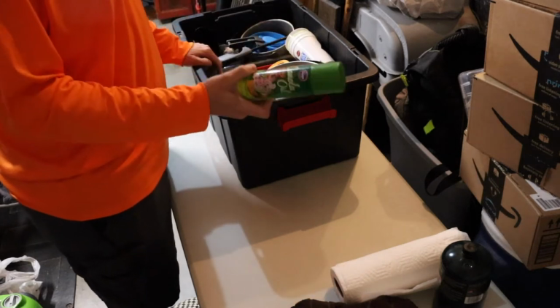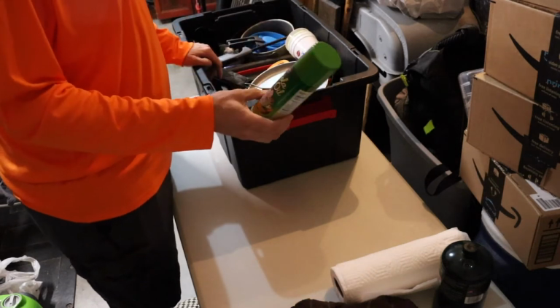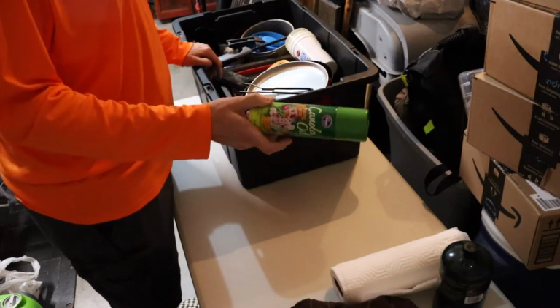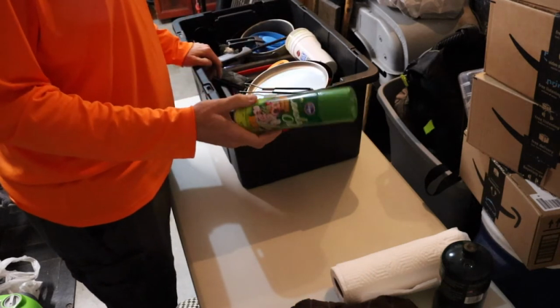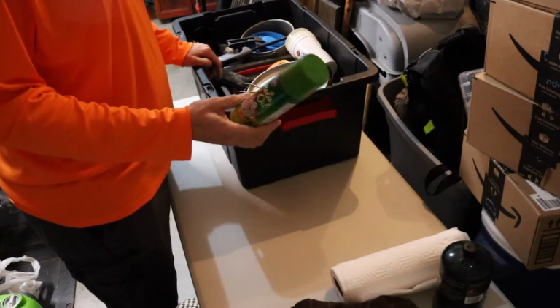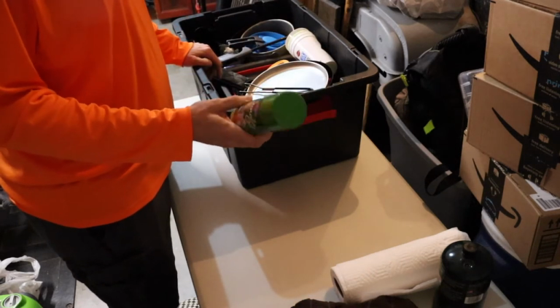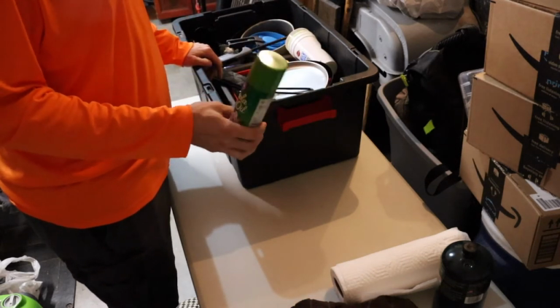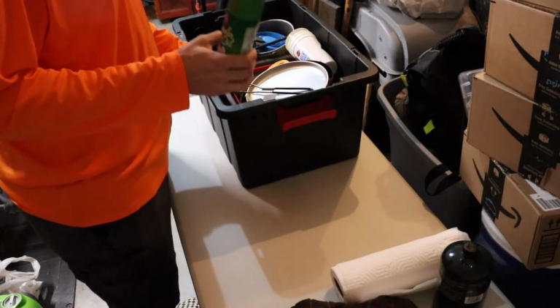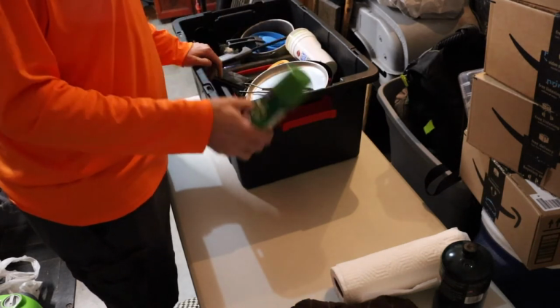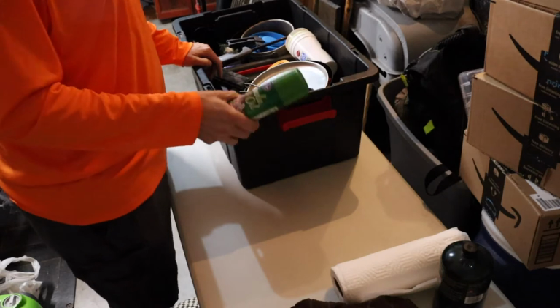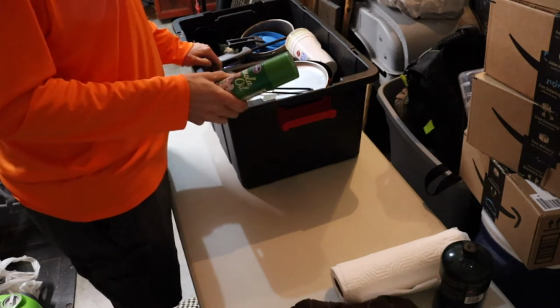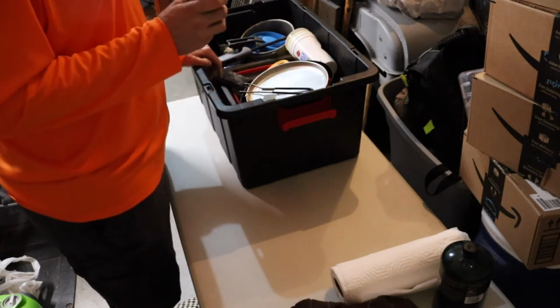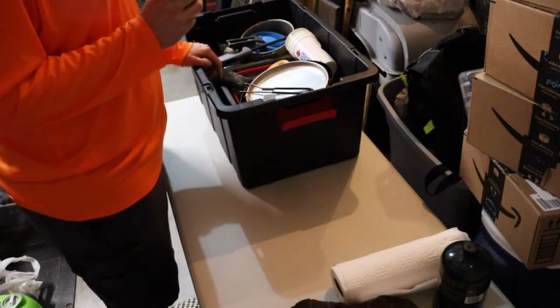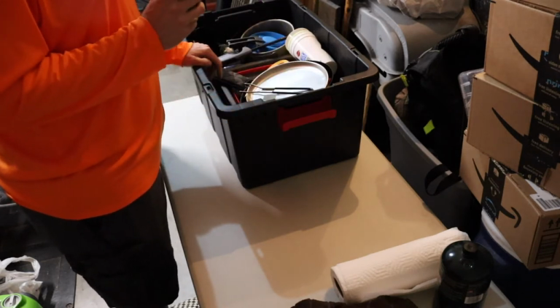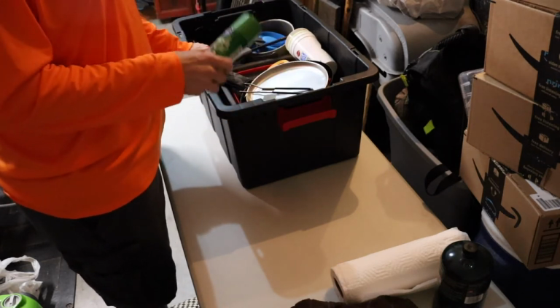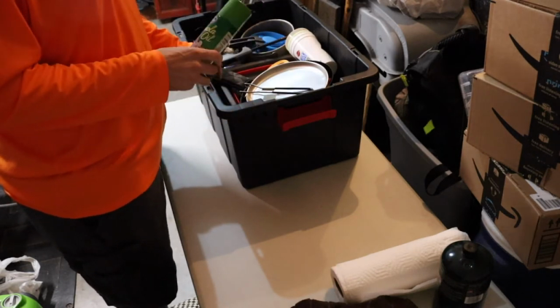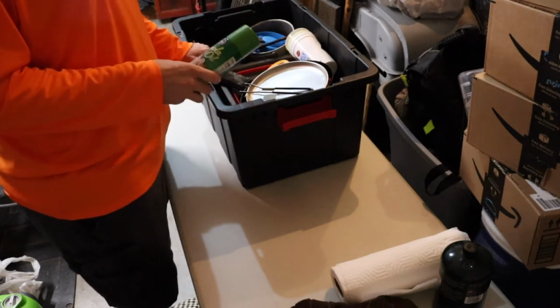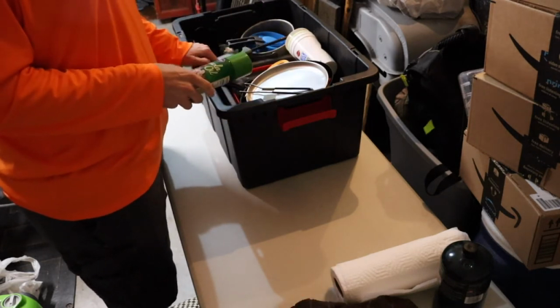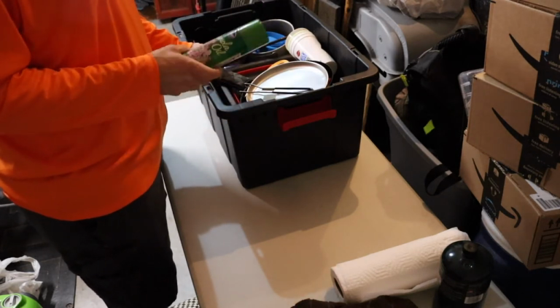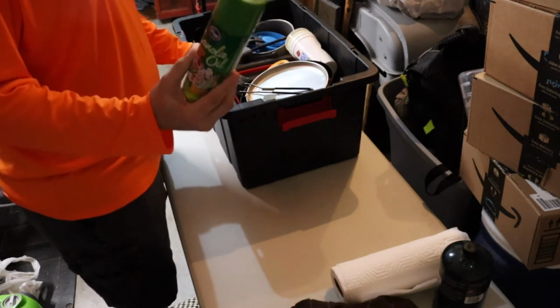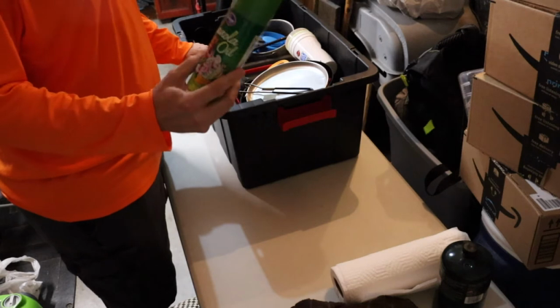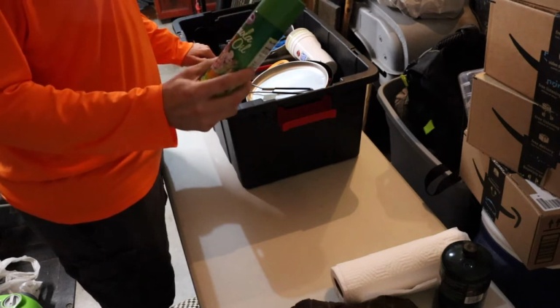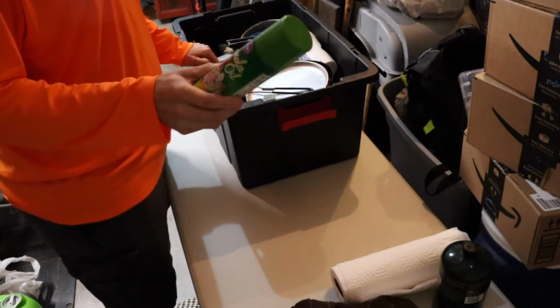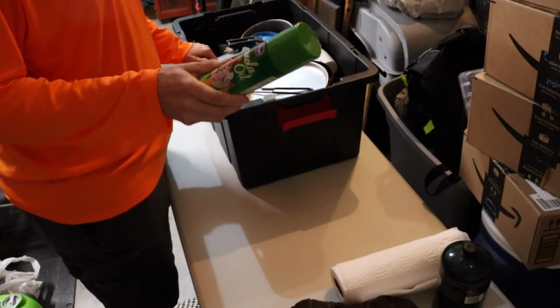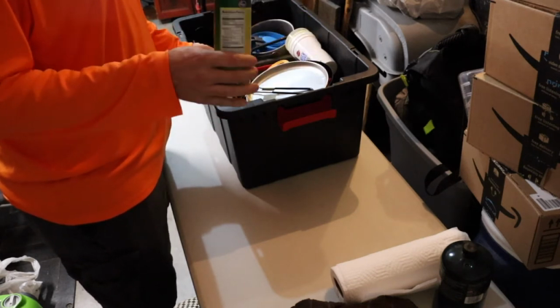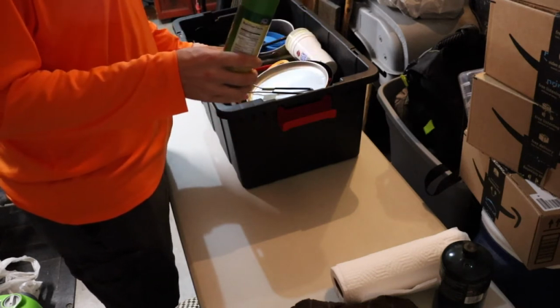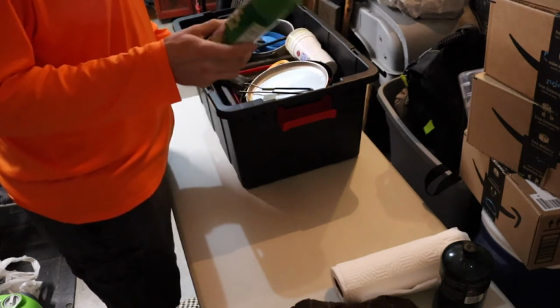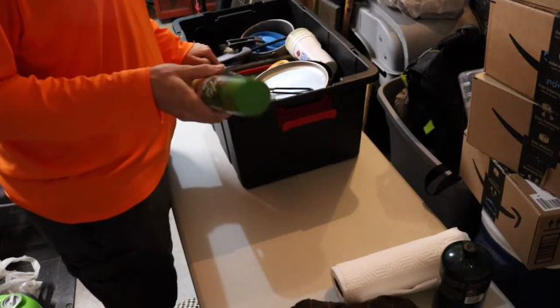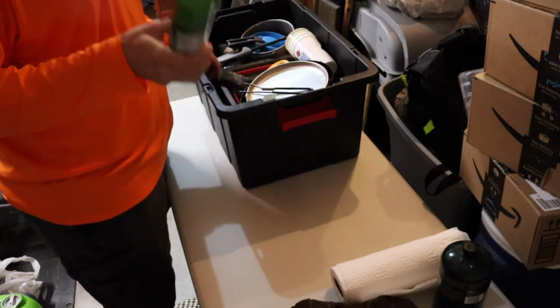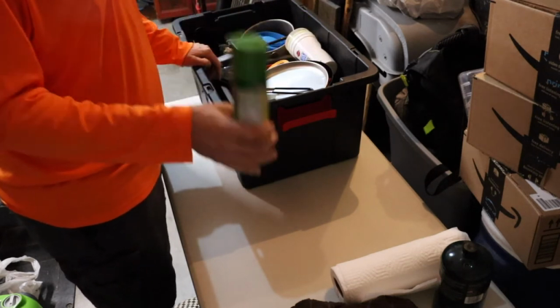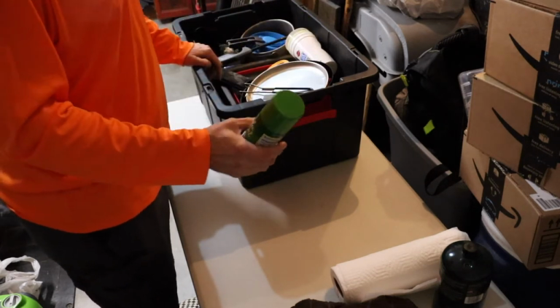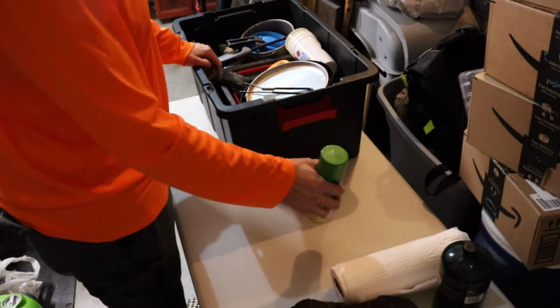Canola oil spray oil — I use this from time to time. If you don't have any way of seasoning your cast iron, you can still use this when it's hot. I've done it for years and I've never had a problem with it.